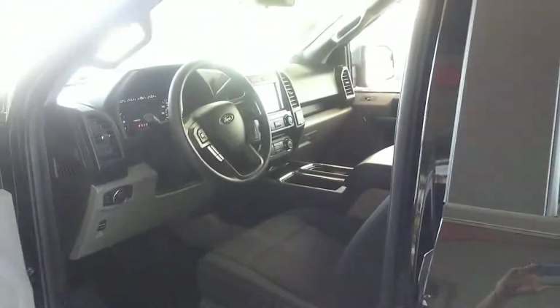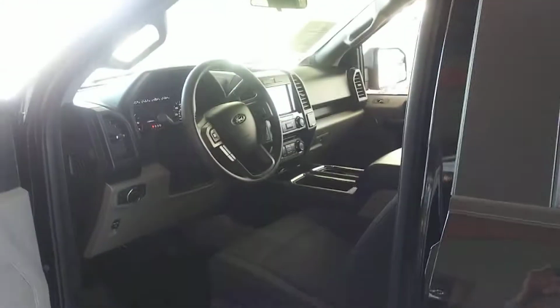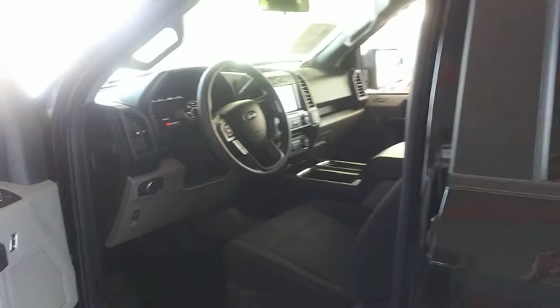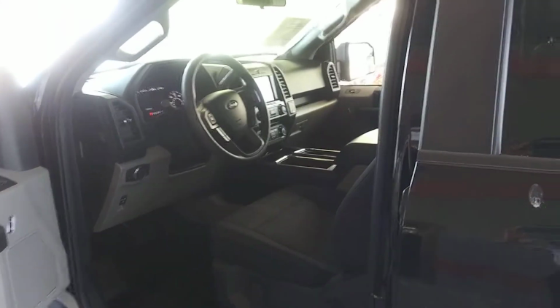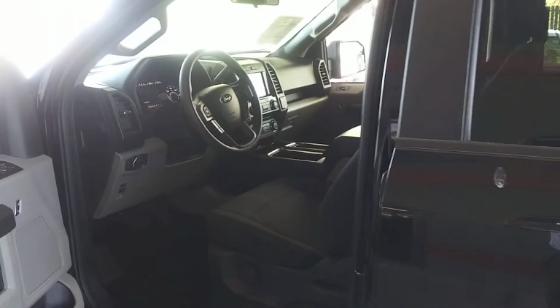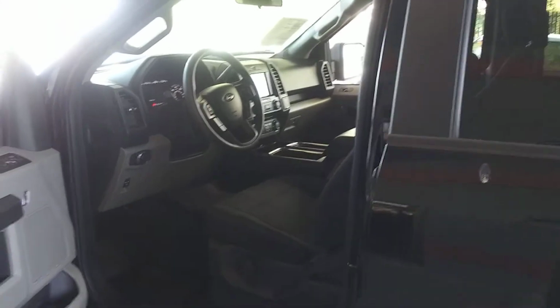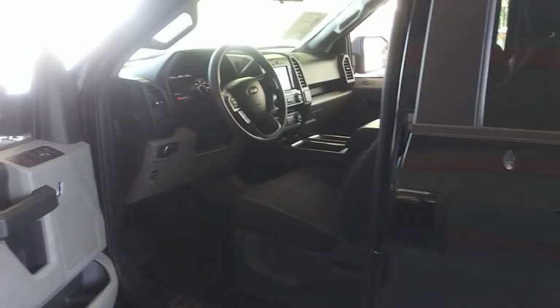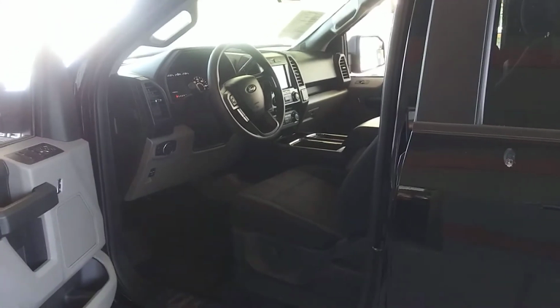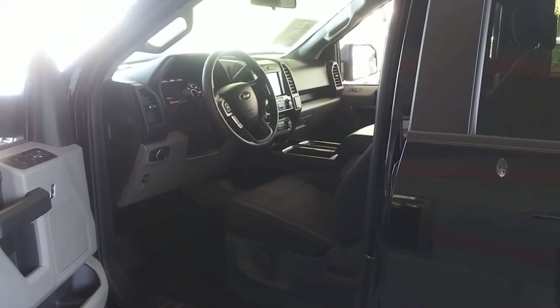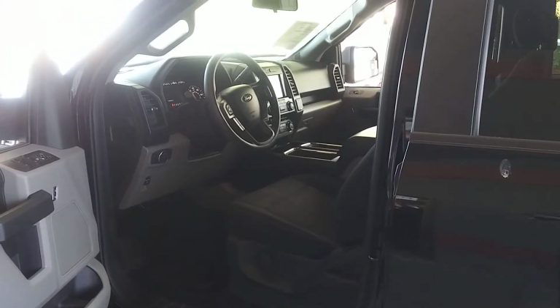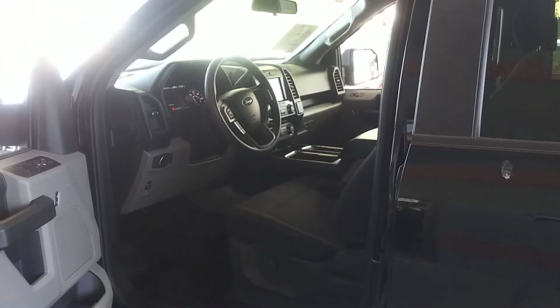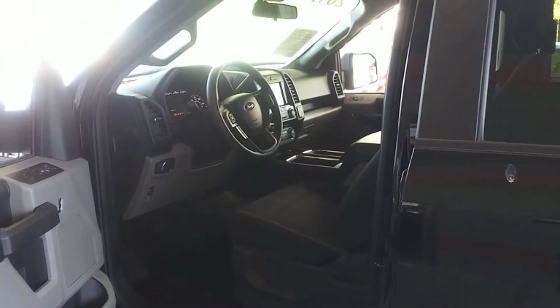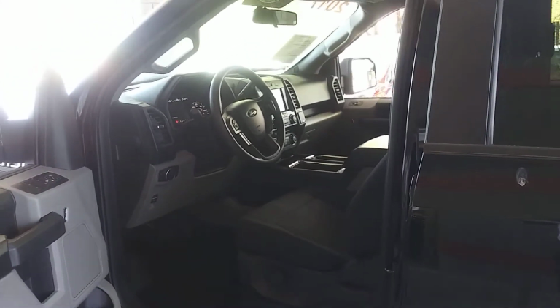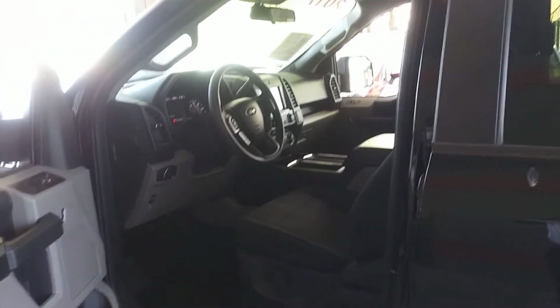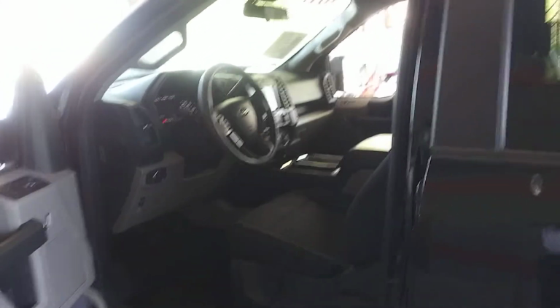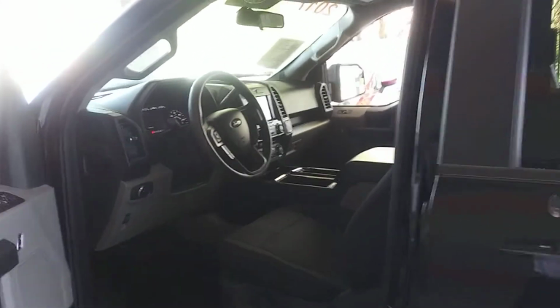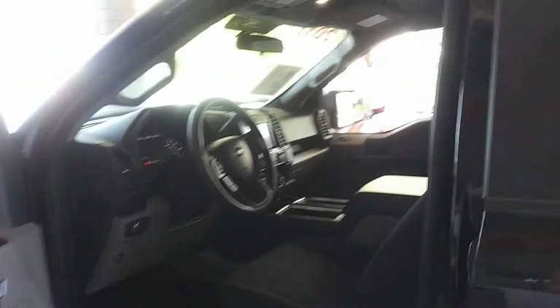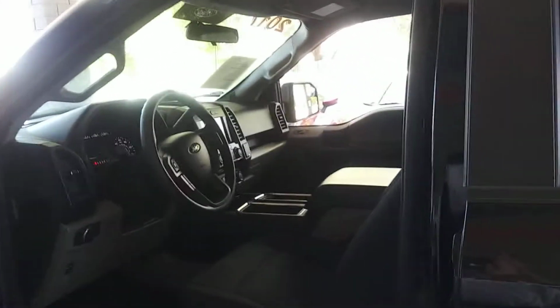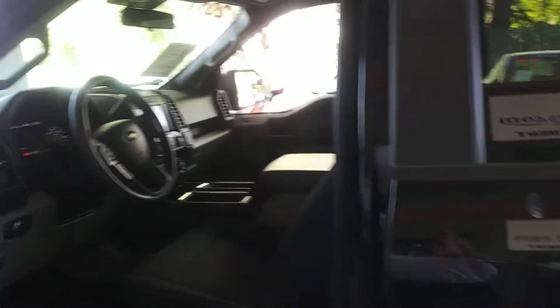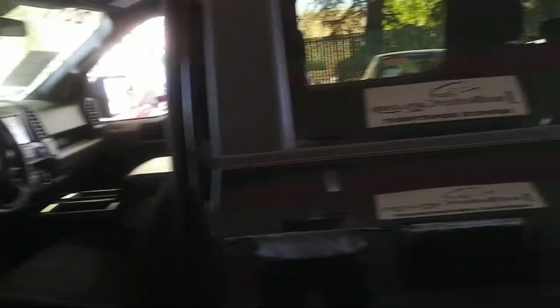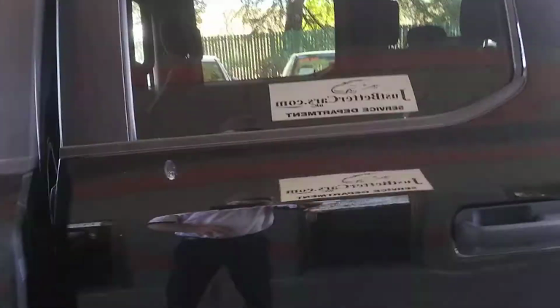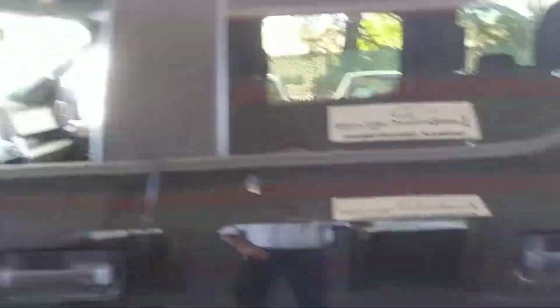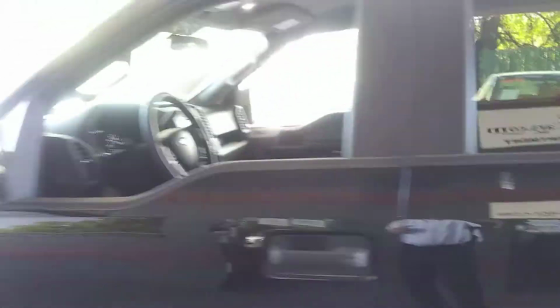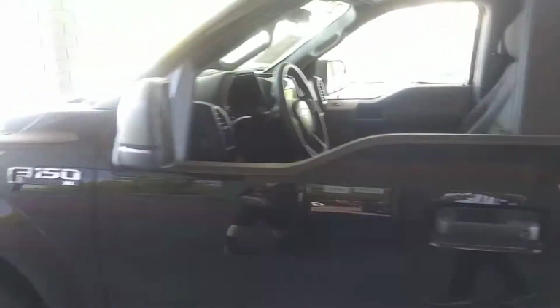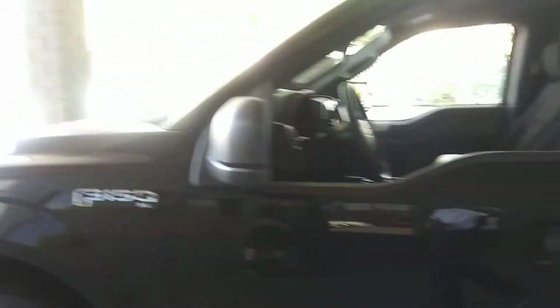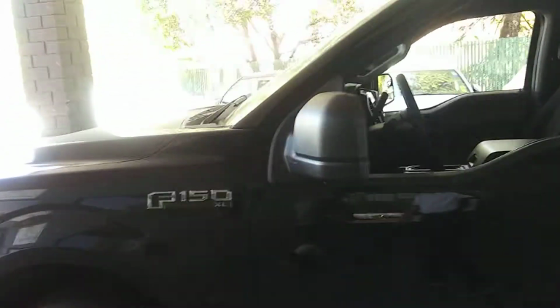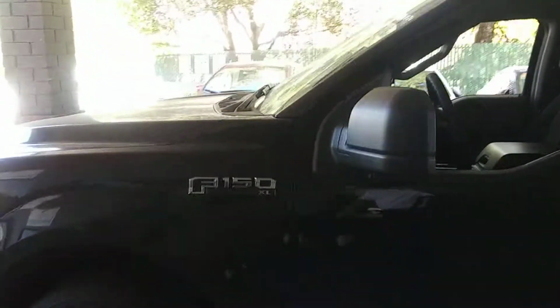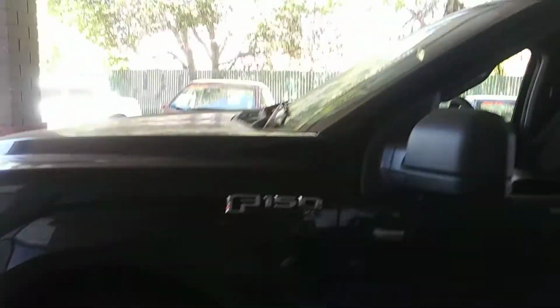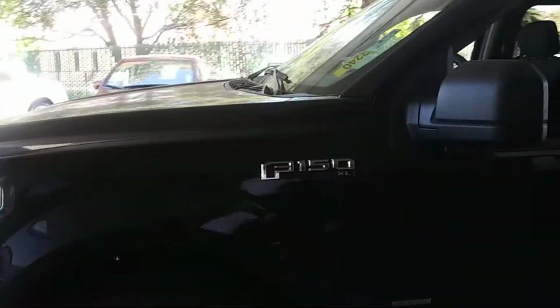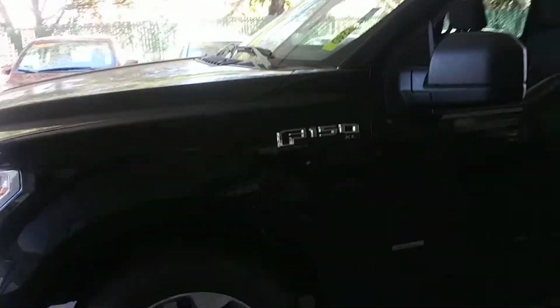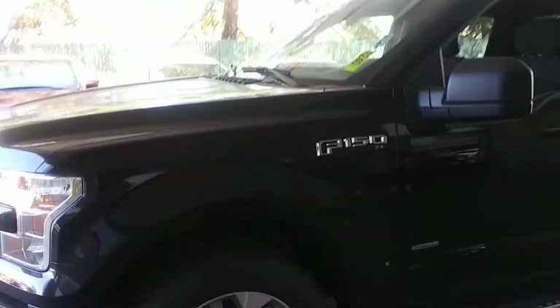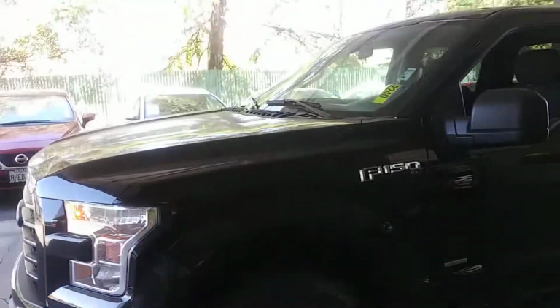This thing's pristine inside and out. It's got running boards, tints, factory alloy wheels, bed liner, bed cover. This thing's loaded, guys.